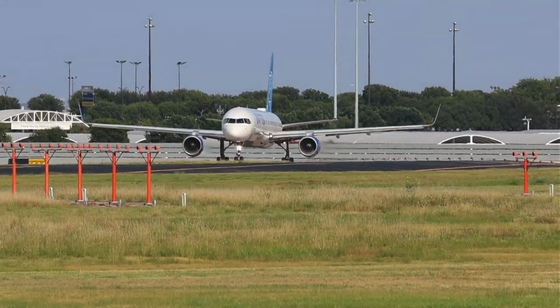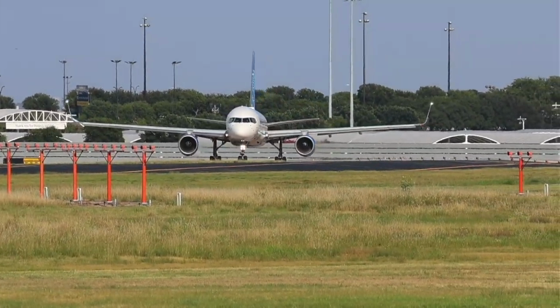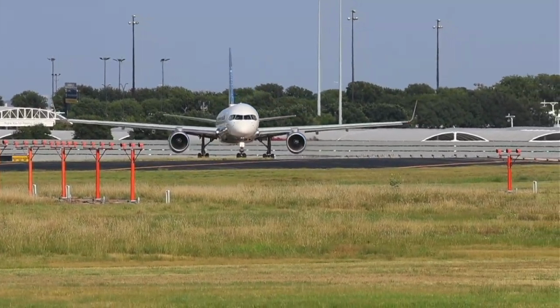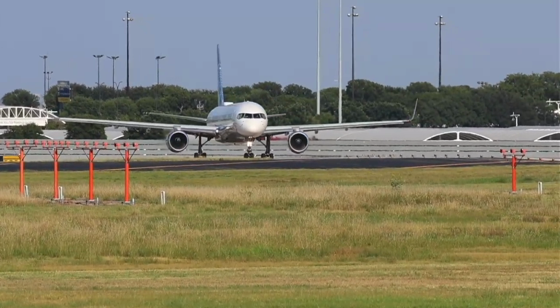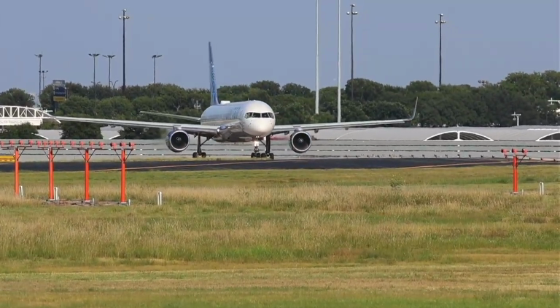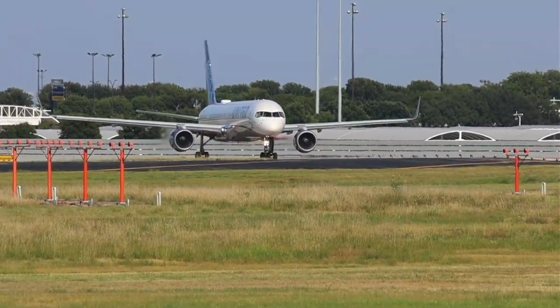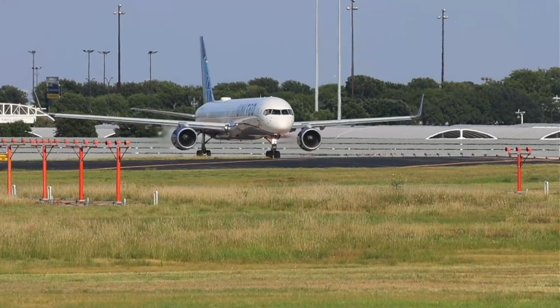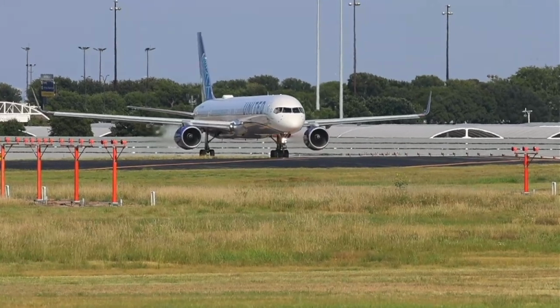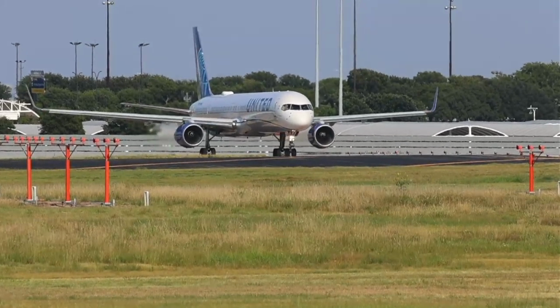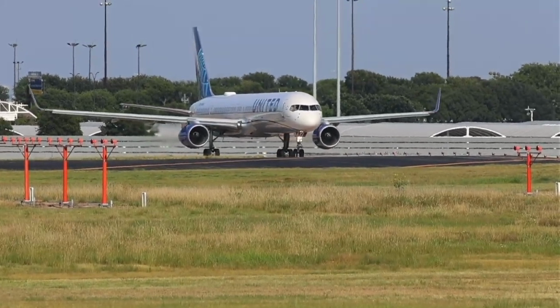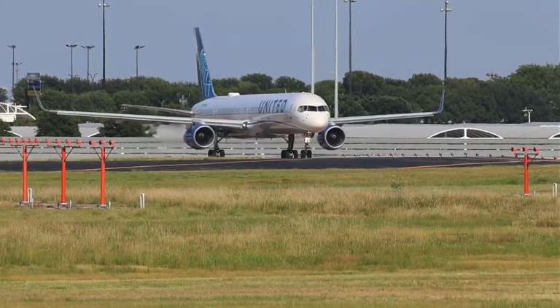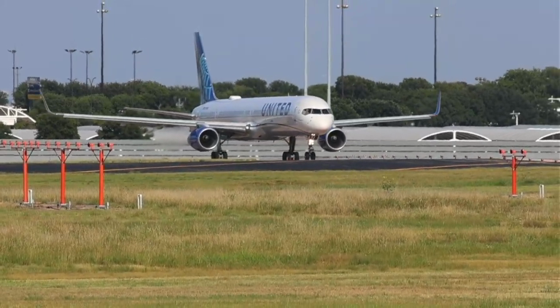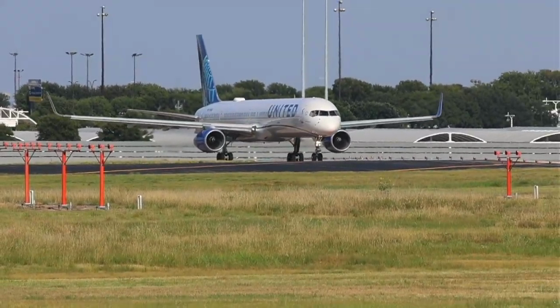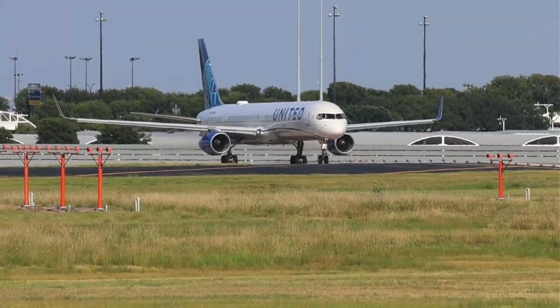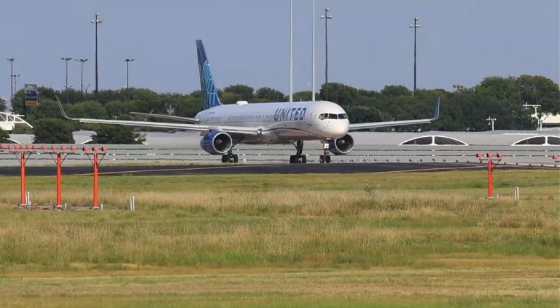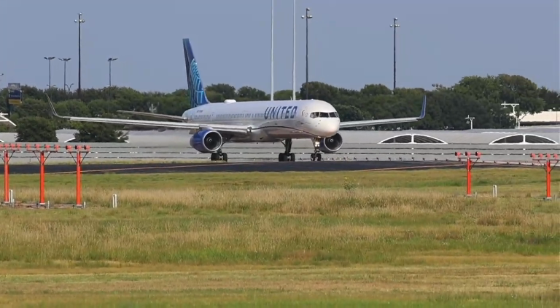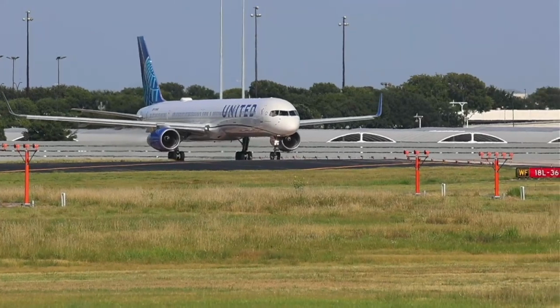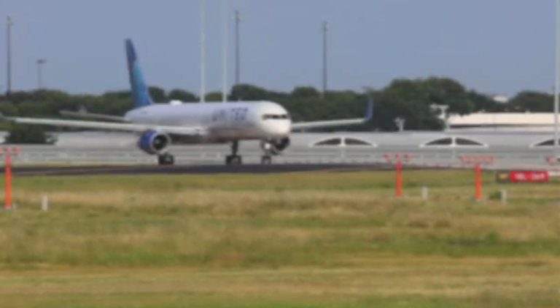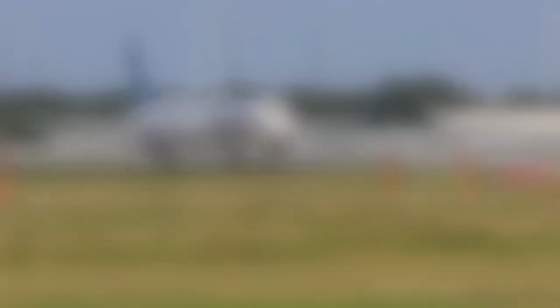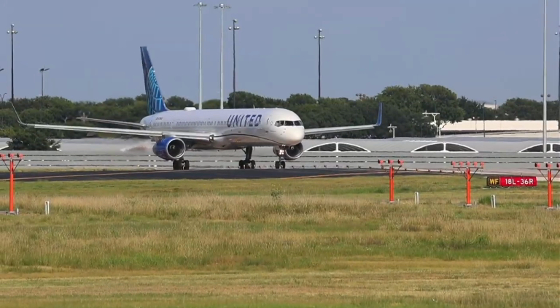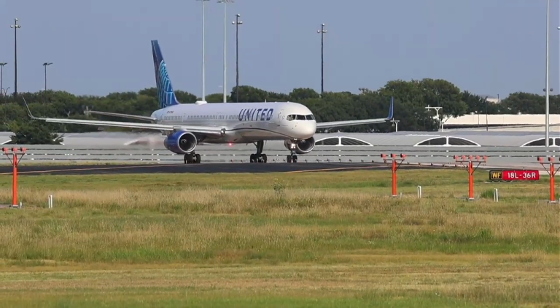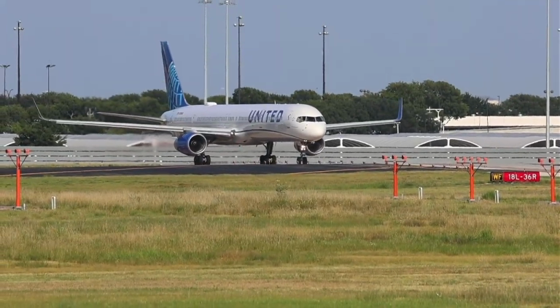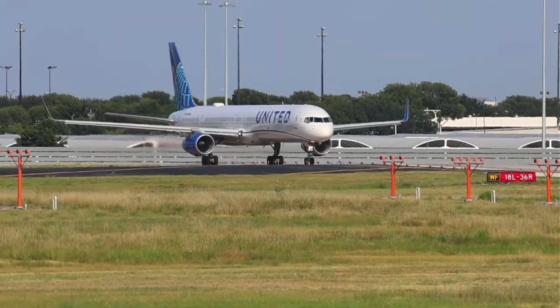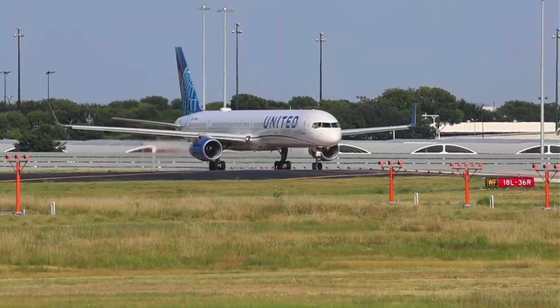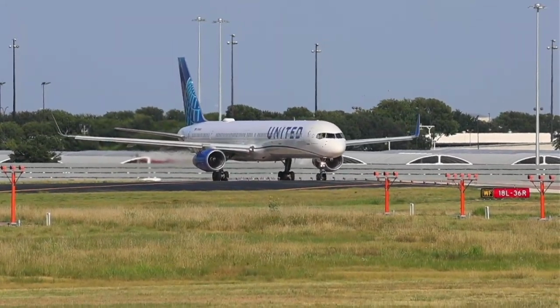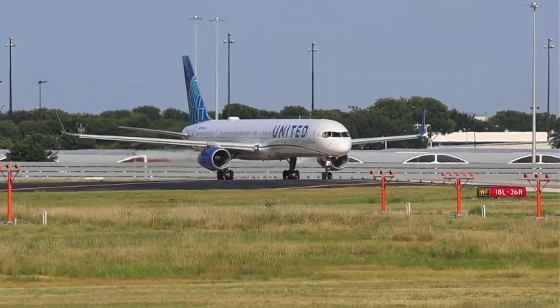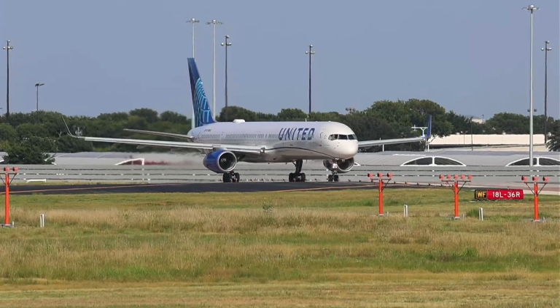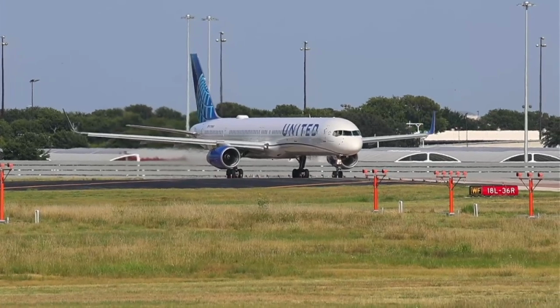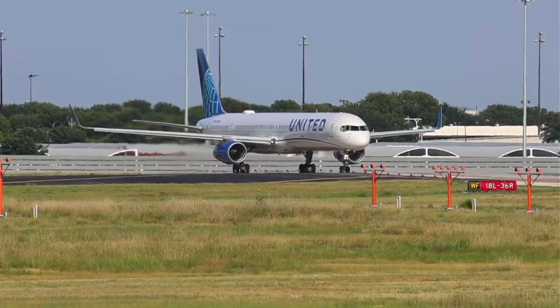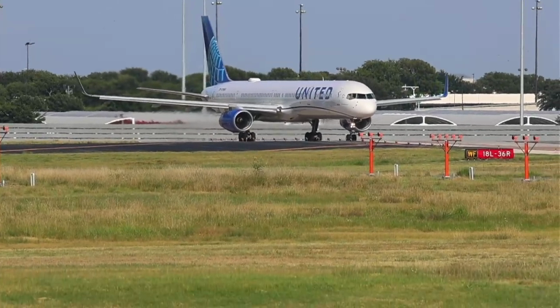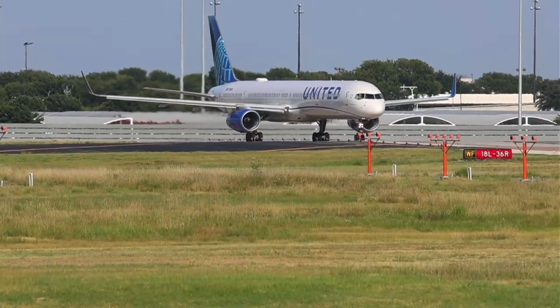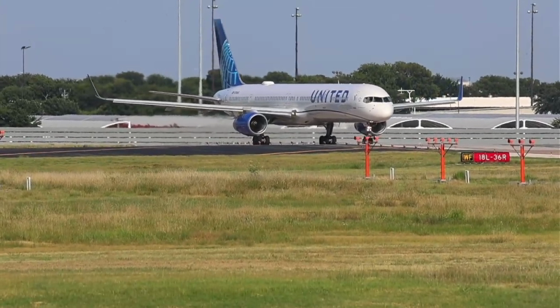Yeah, it's so cool having a 757 here. The other day, Plane Jane, I was at Love Field too, so I may sneak over to Love Field tomorrow.